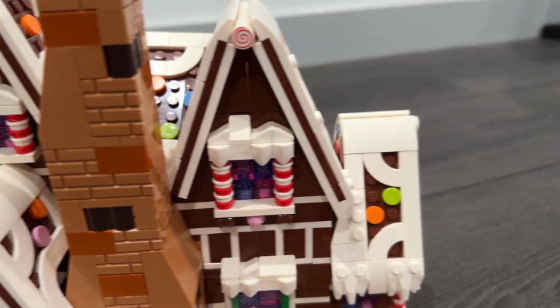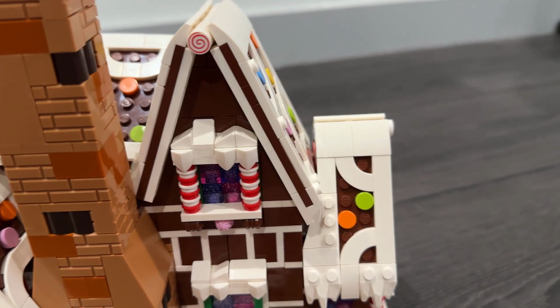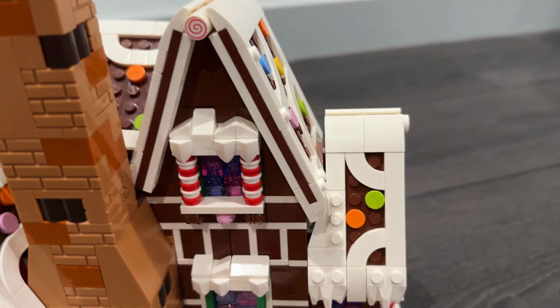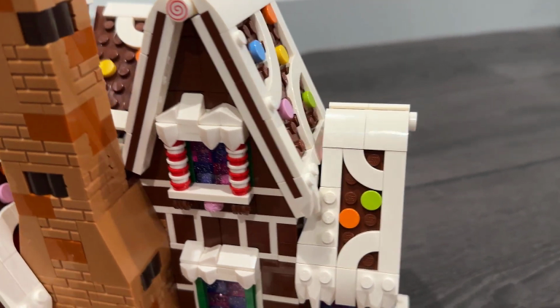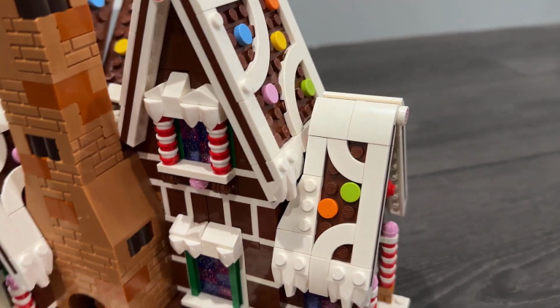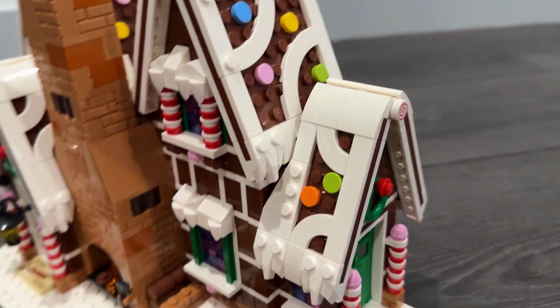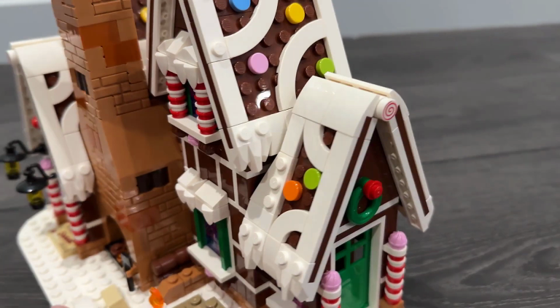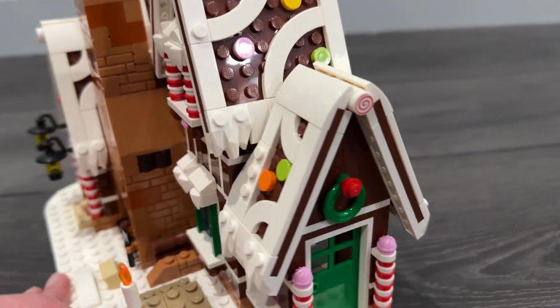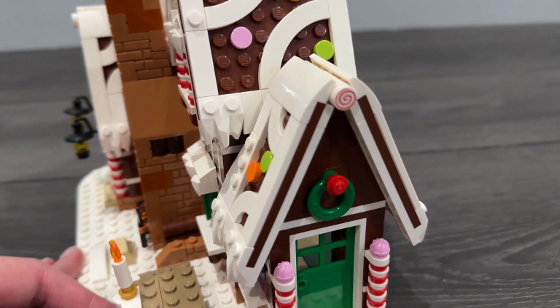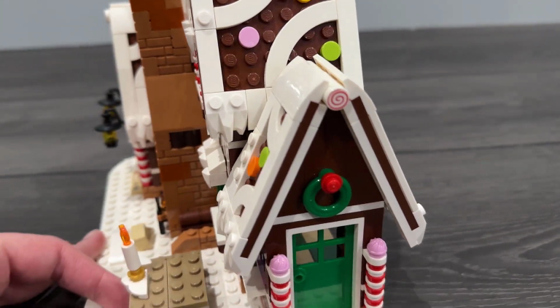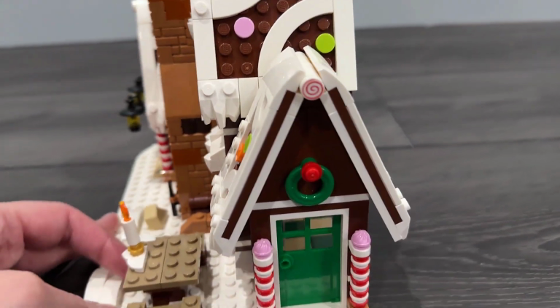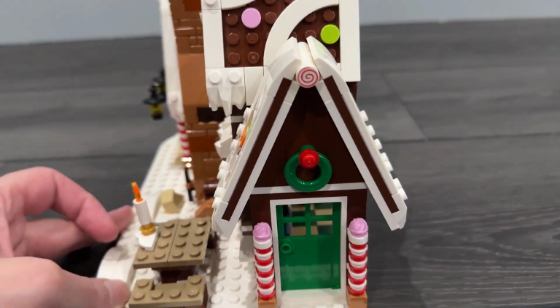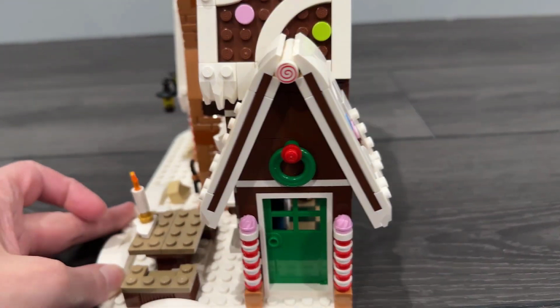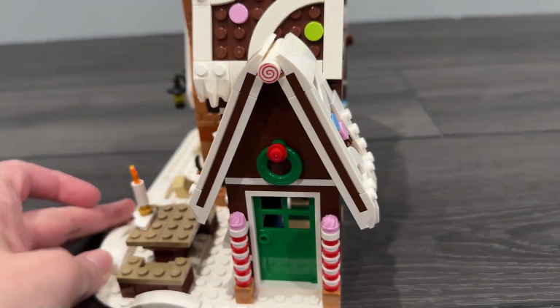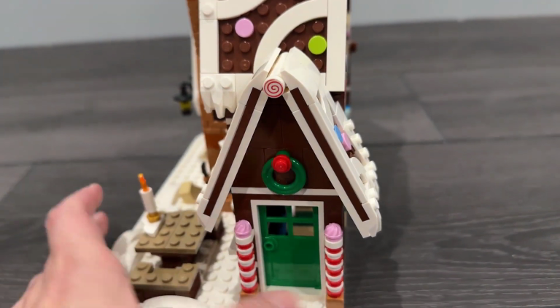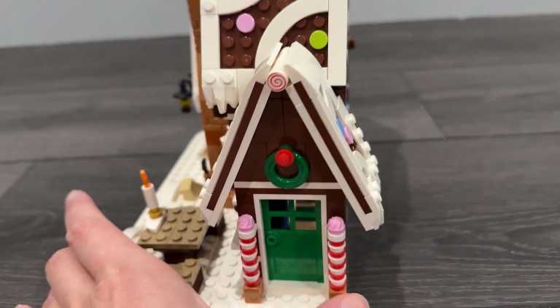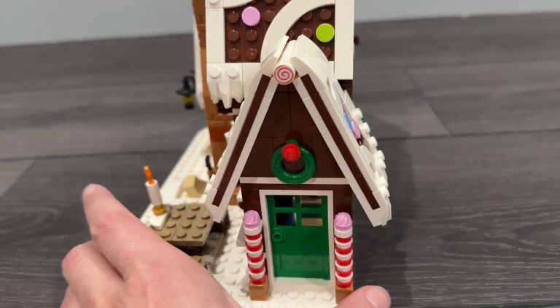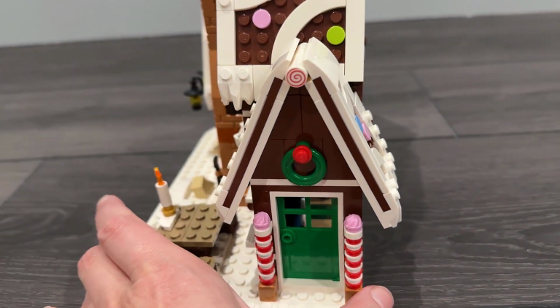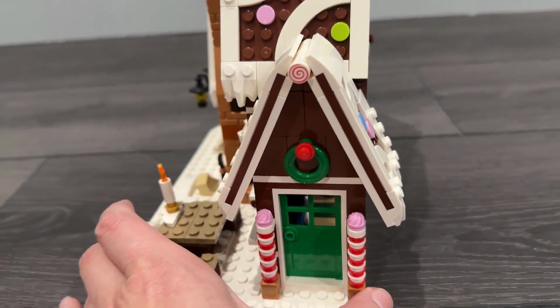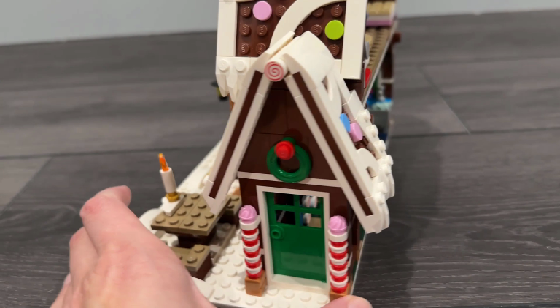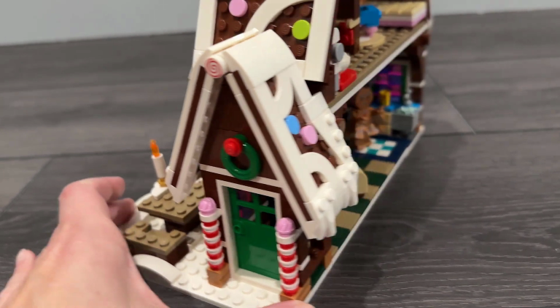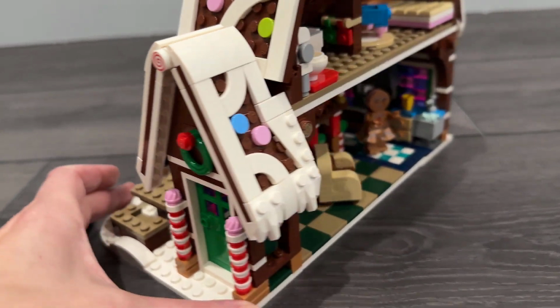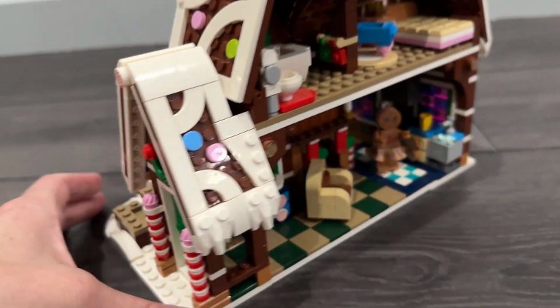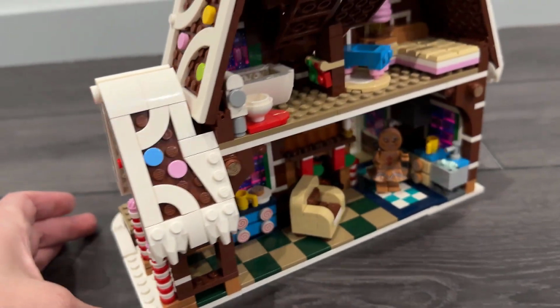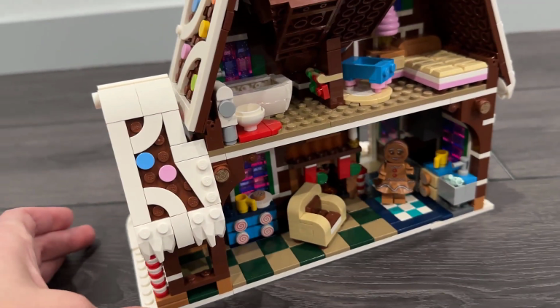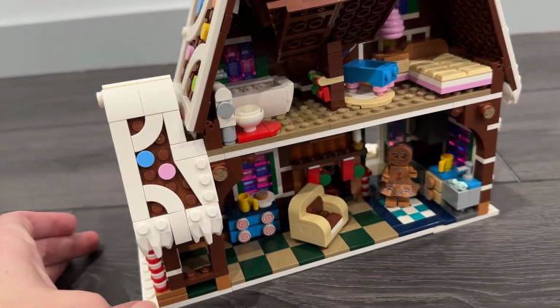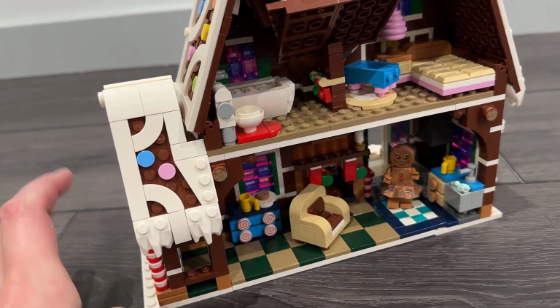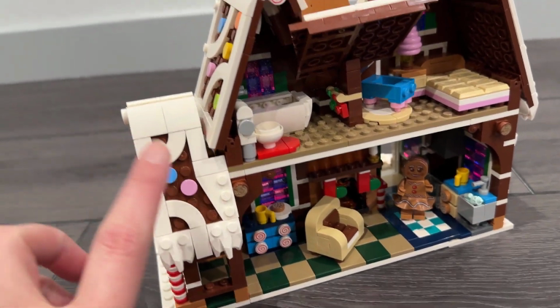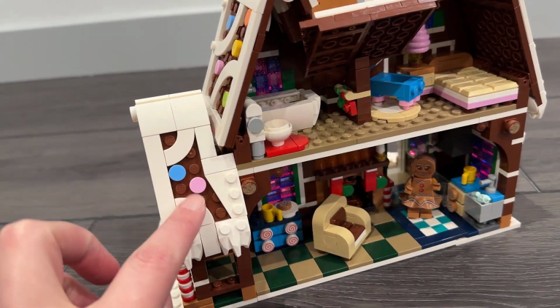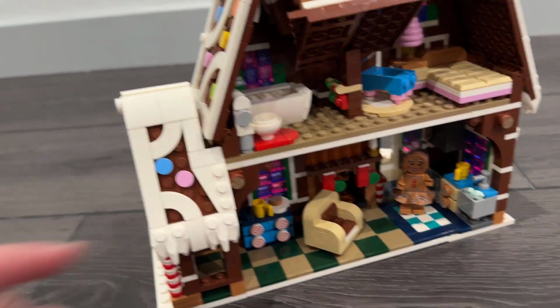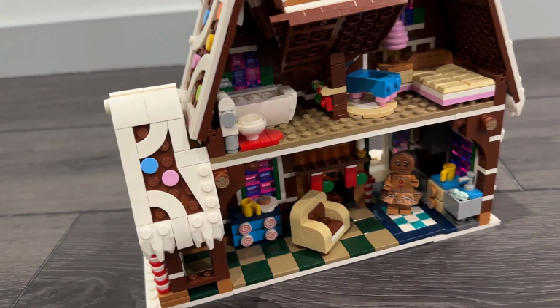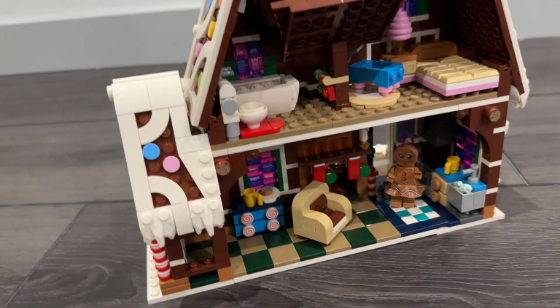Let's turn it around. There's another entrance on this side, more sweets. Love the colorful details on the roof.